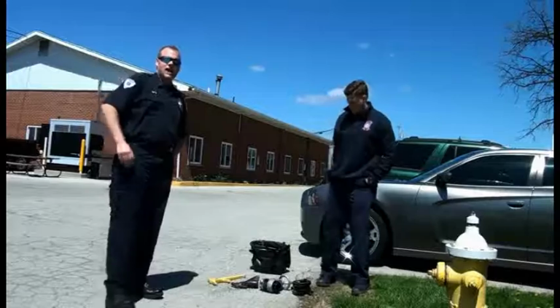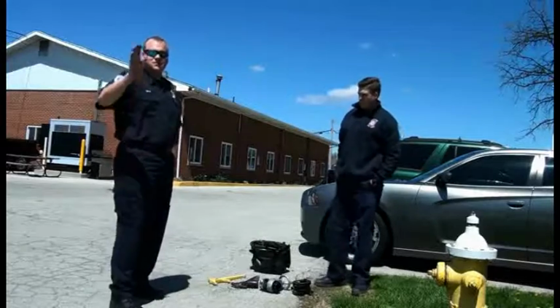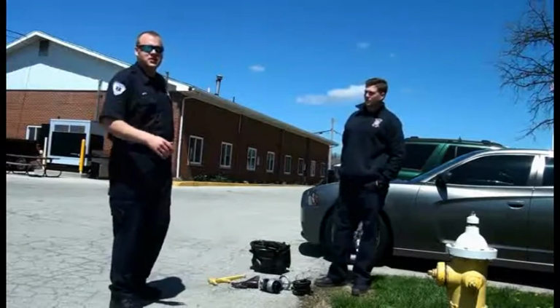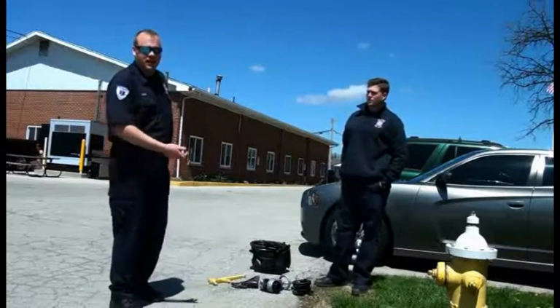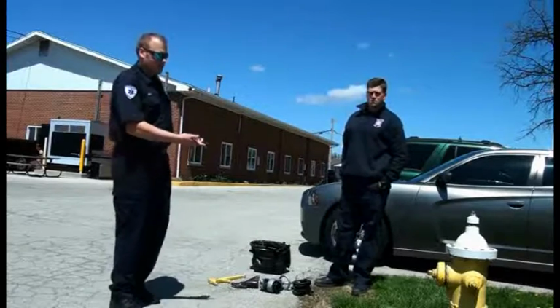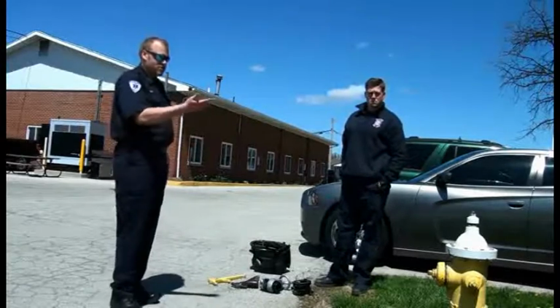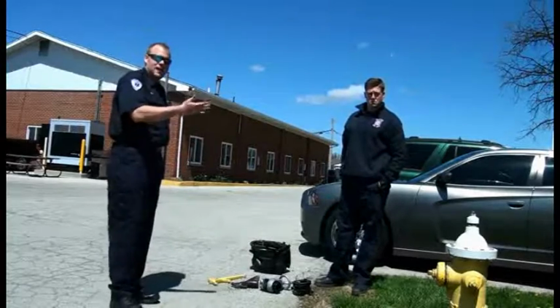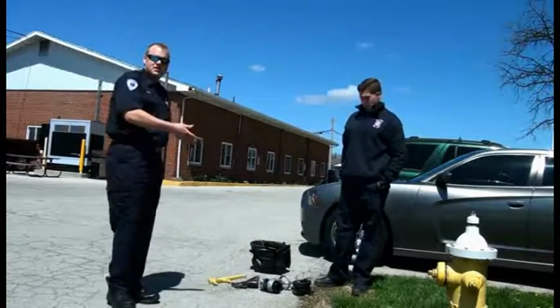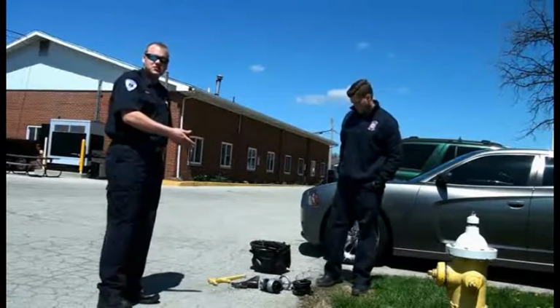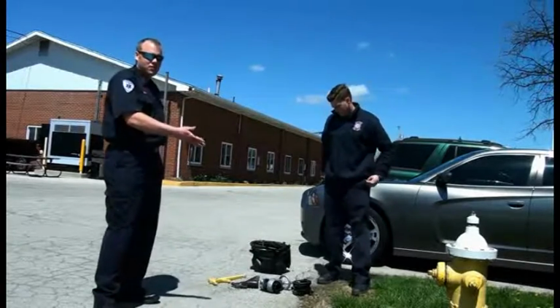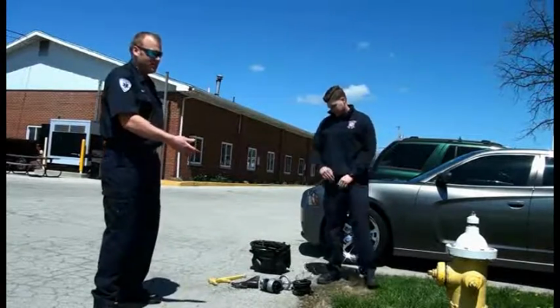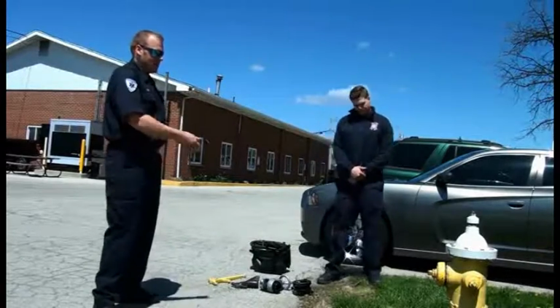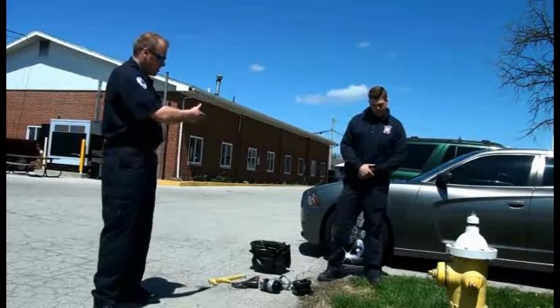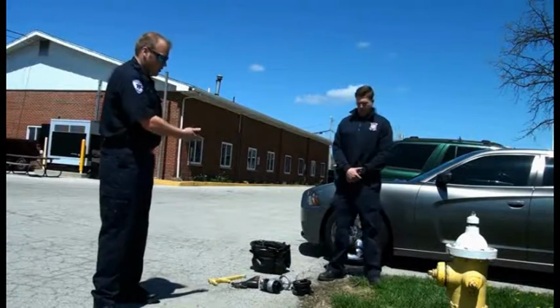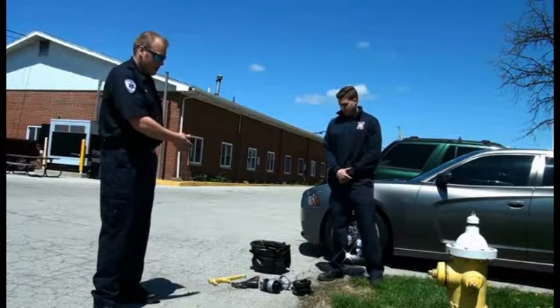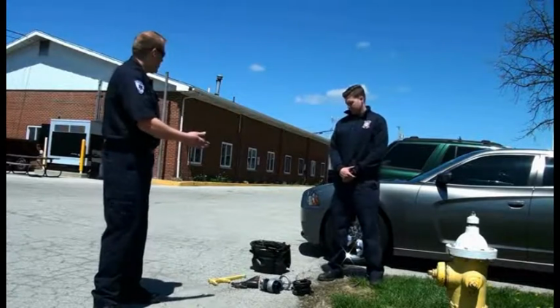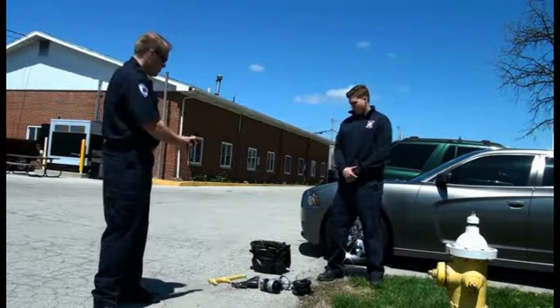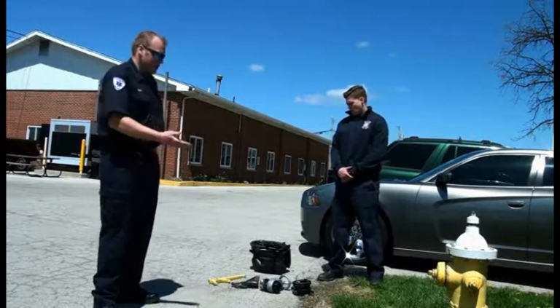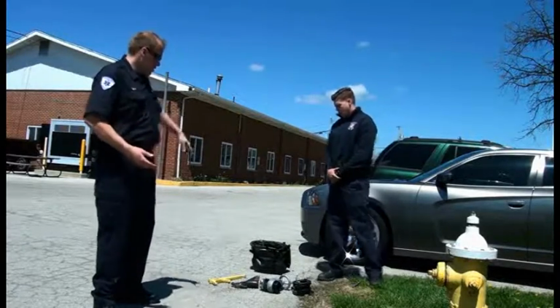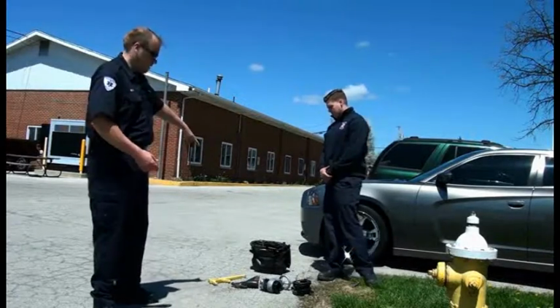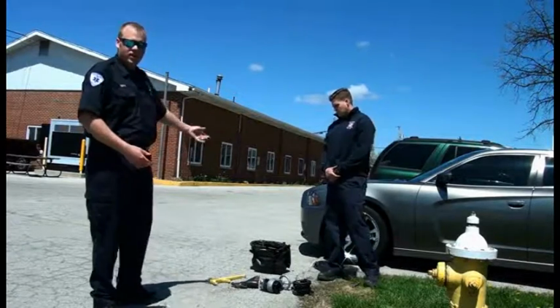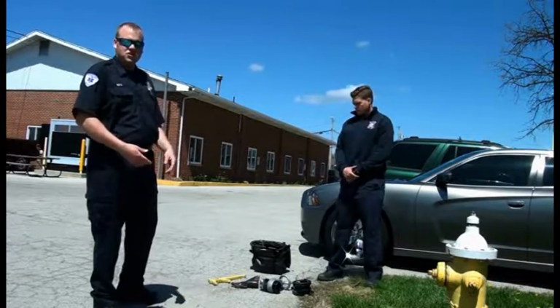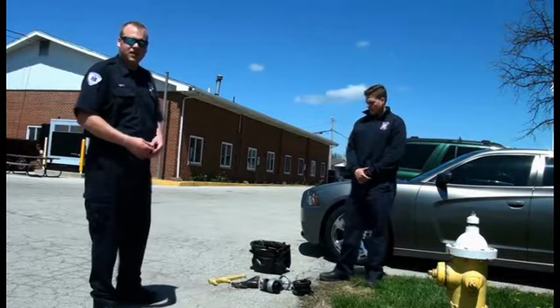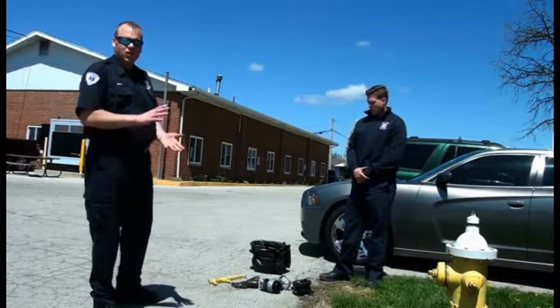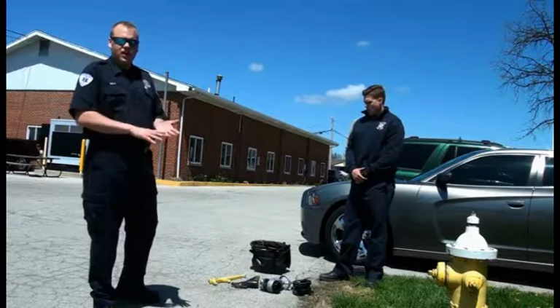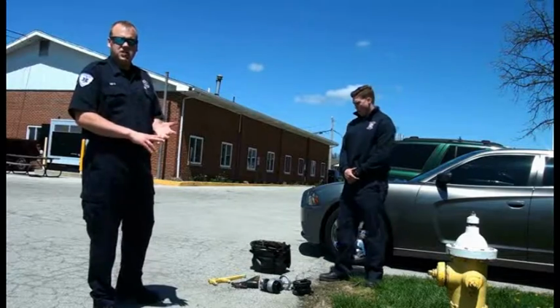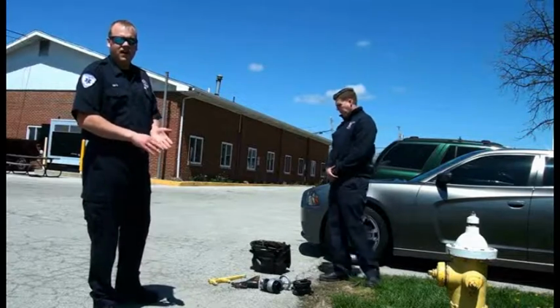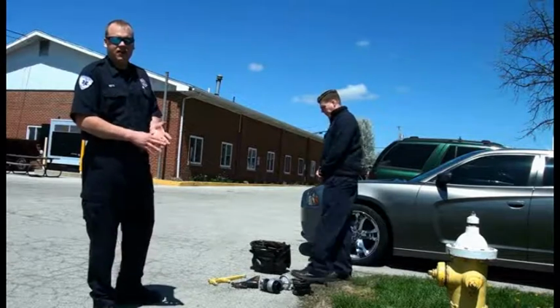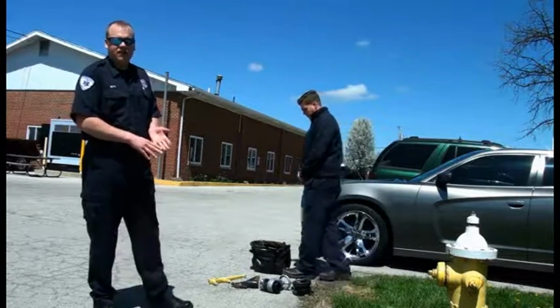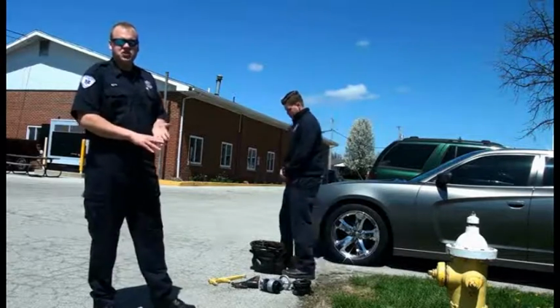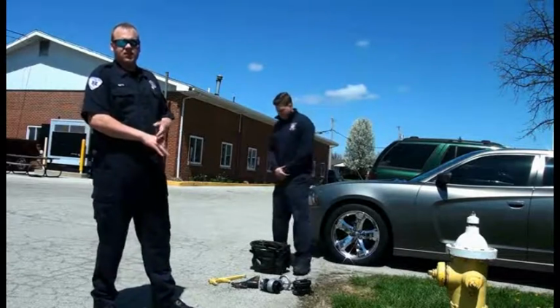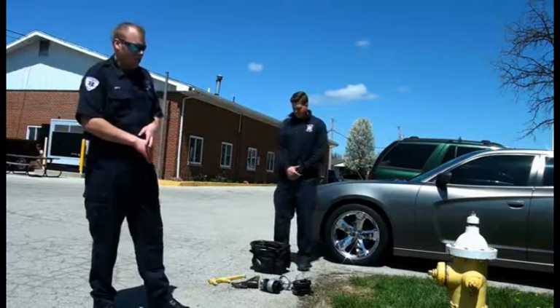Hi, we're going to be doing hydrant. We're going to teach you how to maximize a hydrant properly. John's going to go over here and explain all the tools that are included in our hydrant bag on both Engine 85, Ladder 85, and Engine Tanker 84.